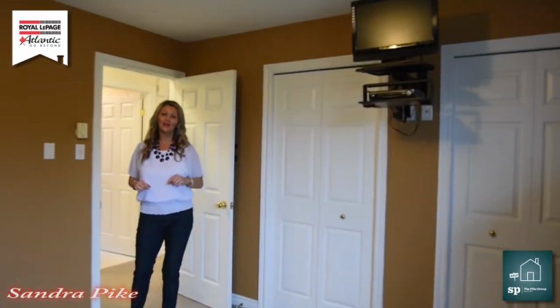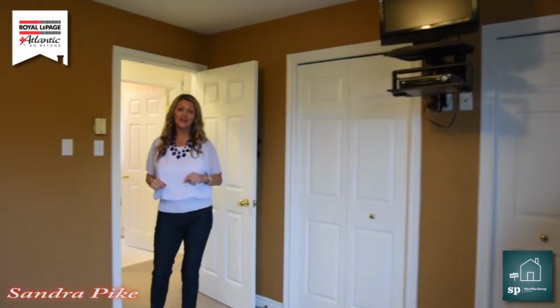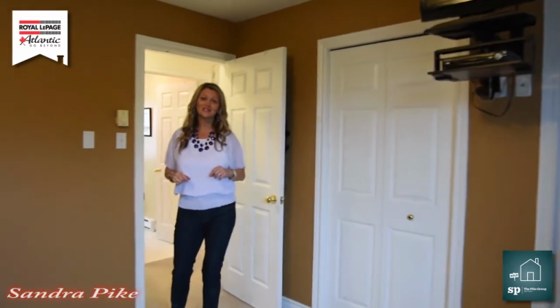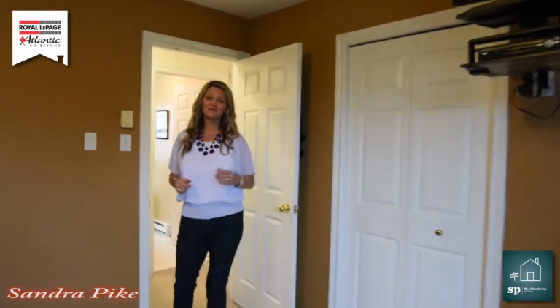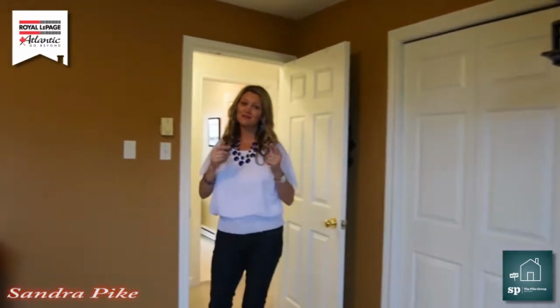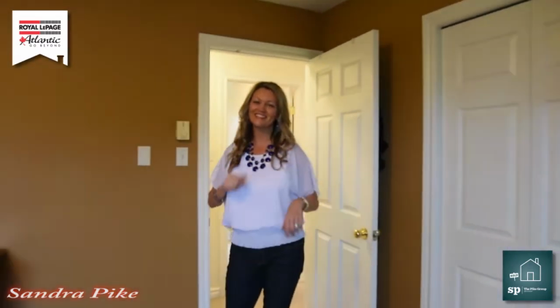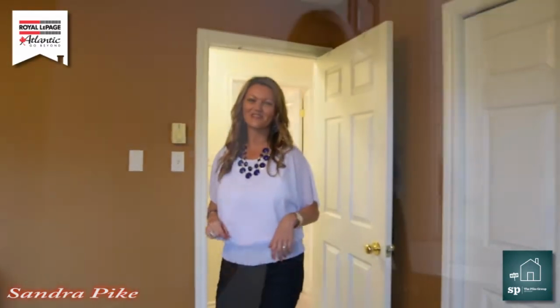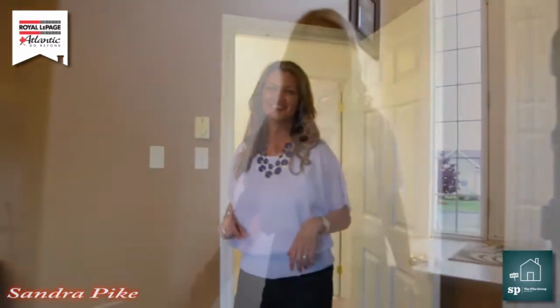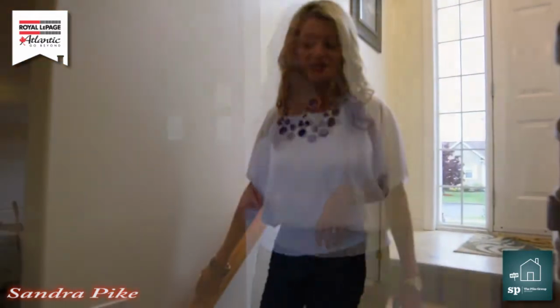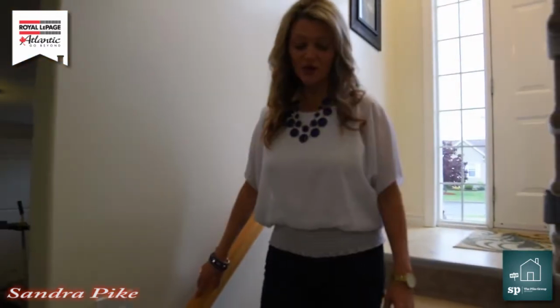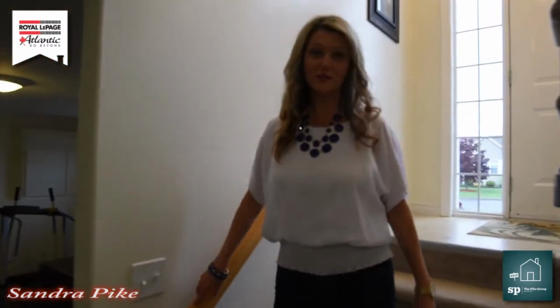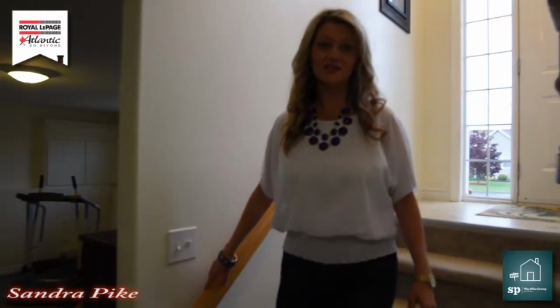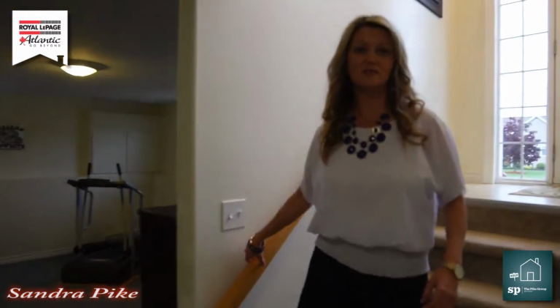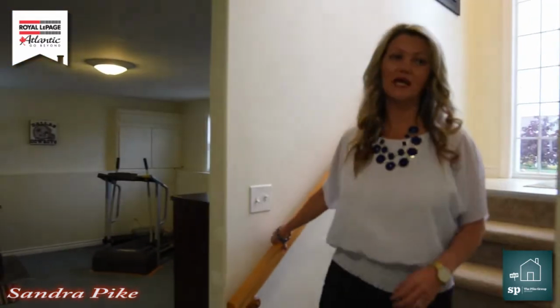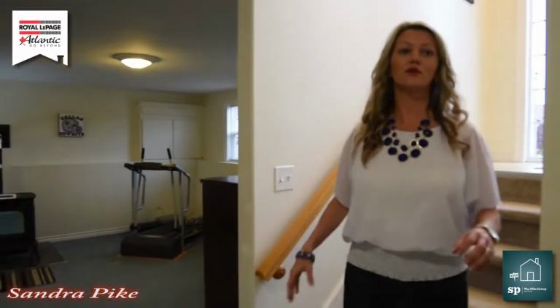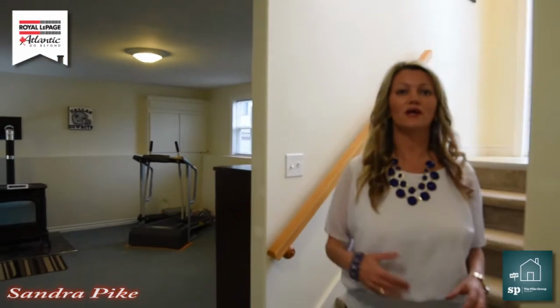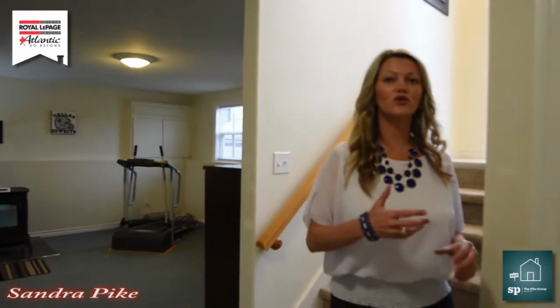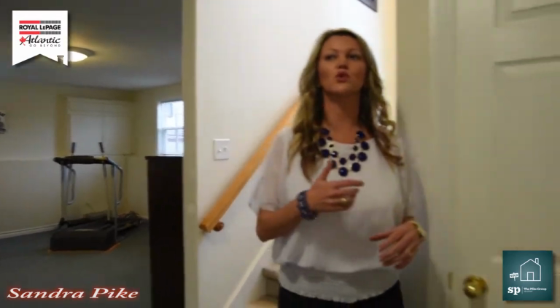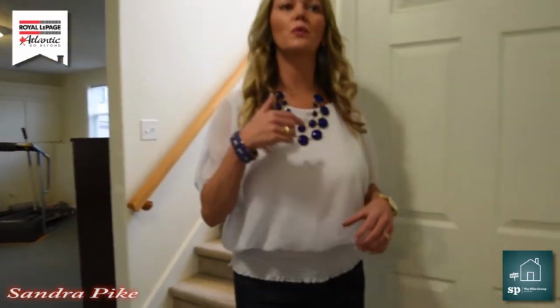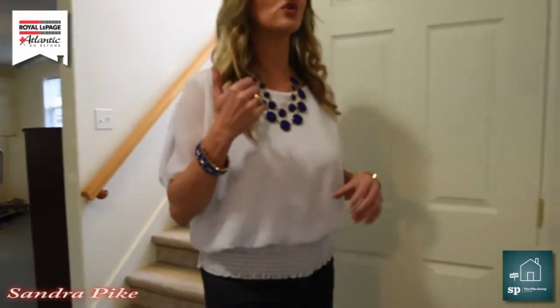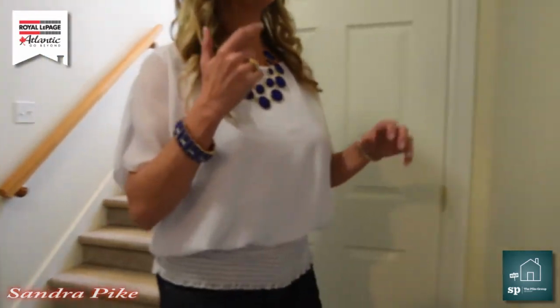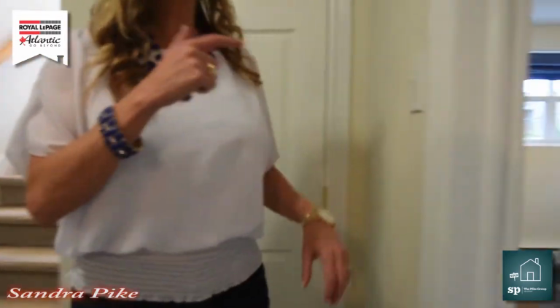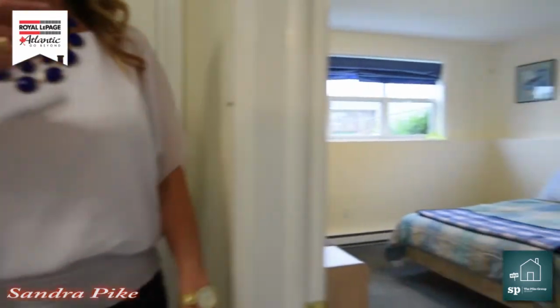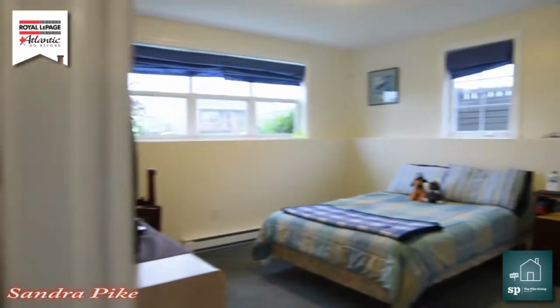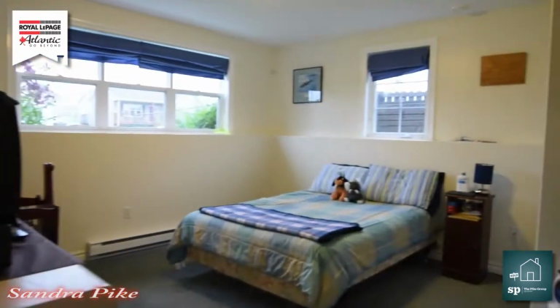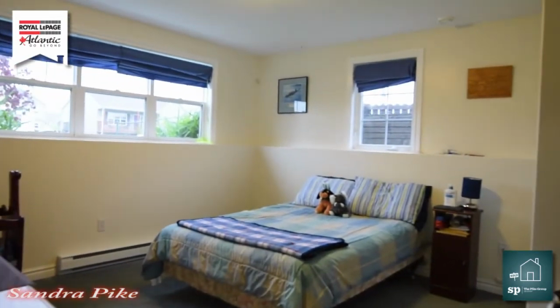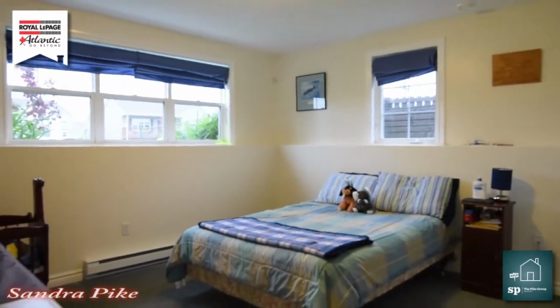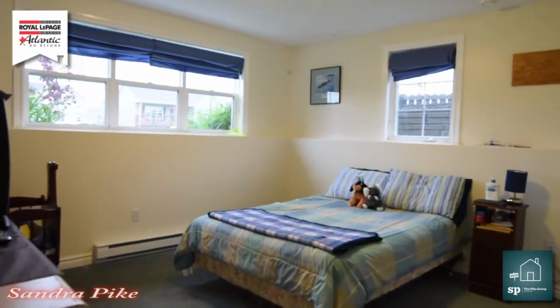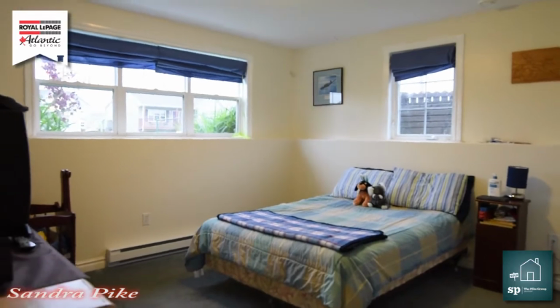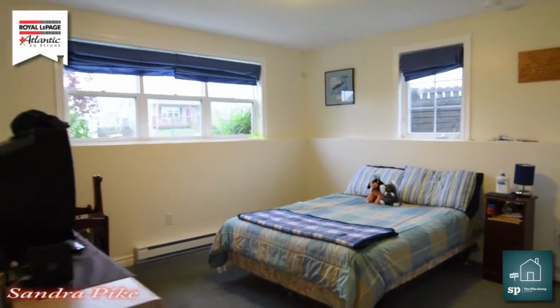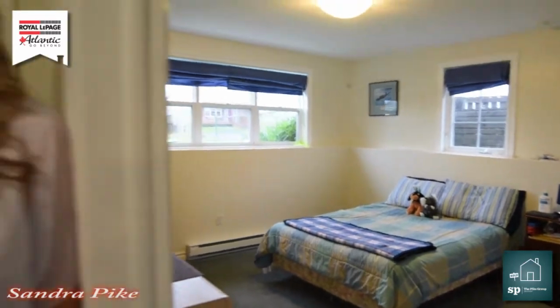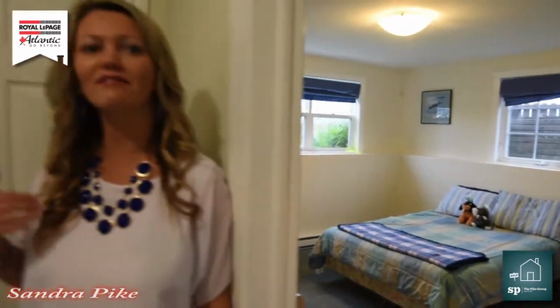Are you ready now to see the basement? Come on, let's go. So here we are coming down to the basement, and down here we have our rec room, storage room, and bedroom. Just look in here — it's above grade and it's still so bright. I love it.